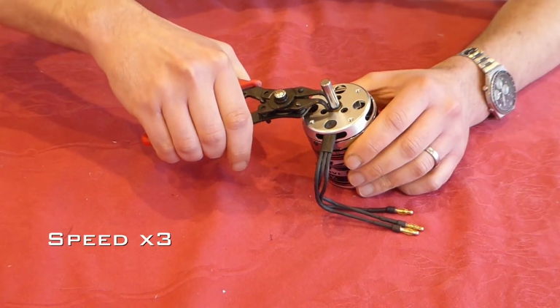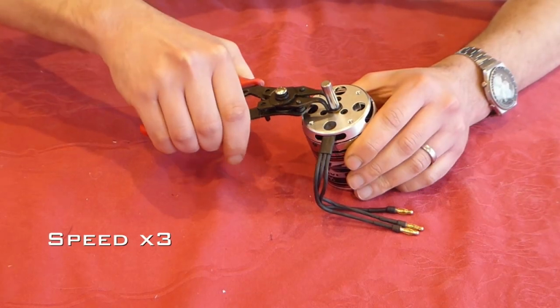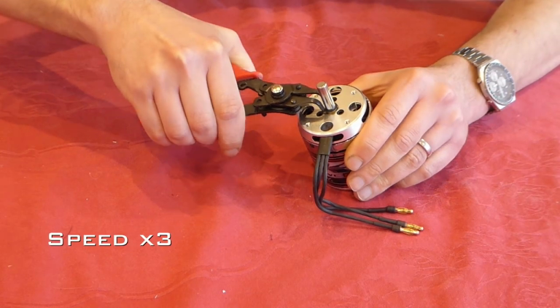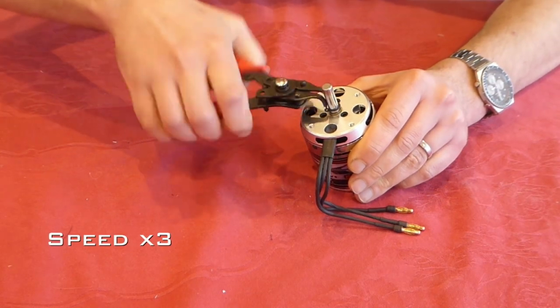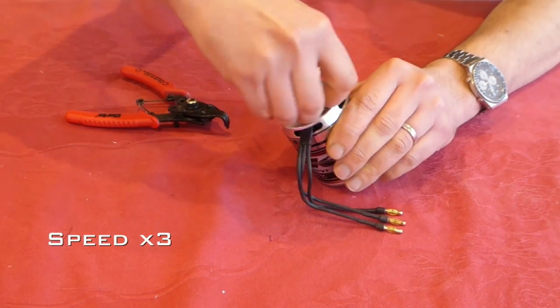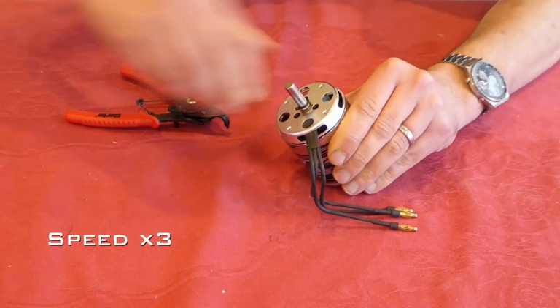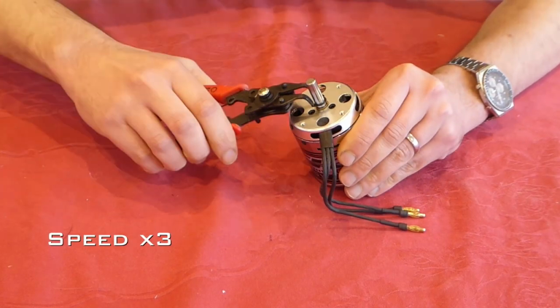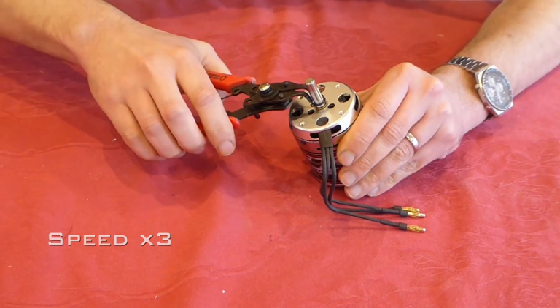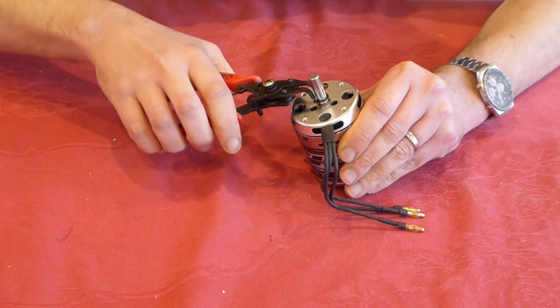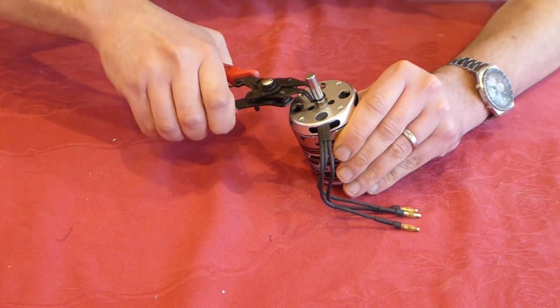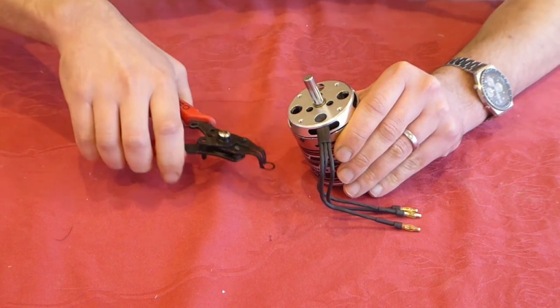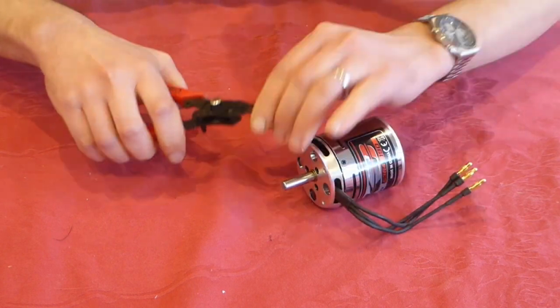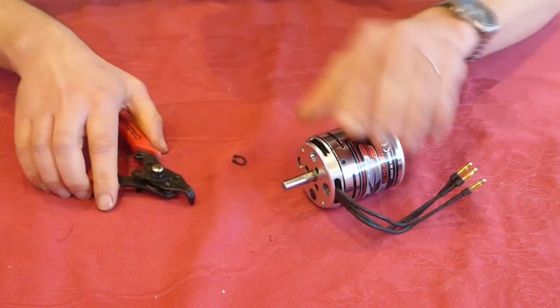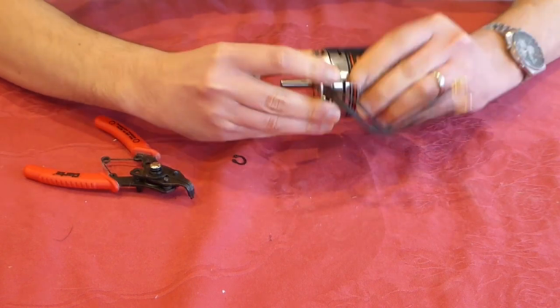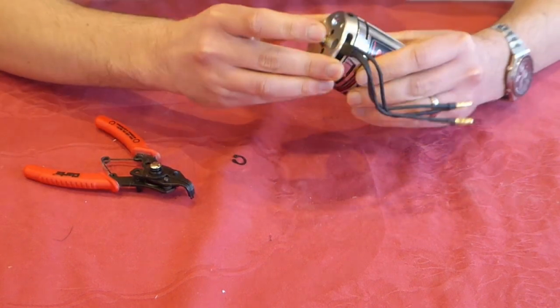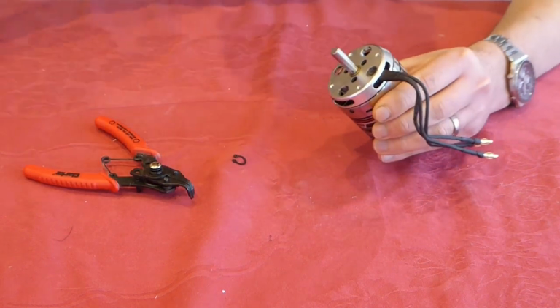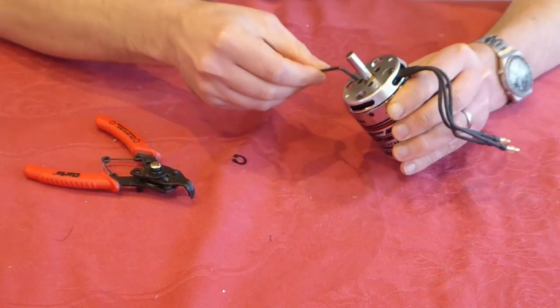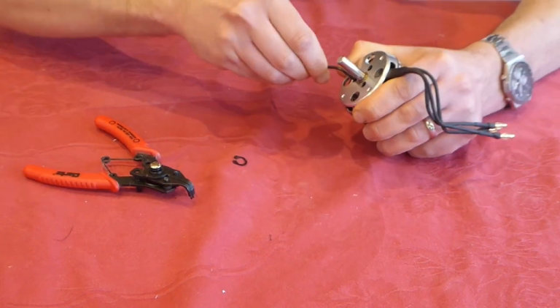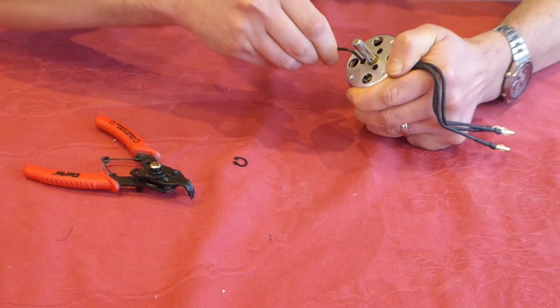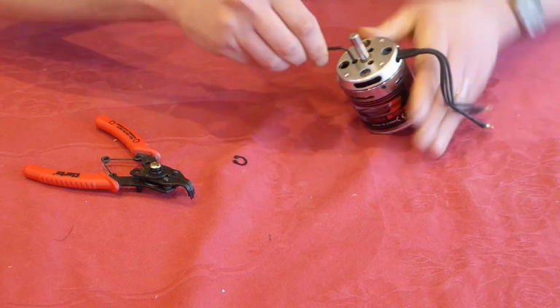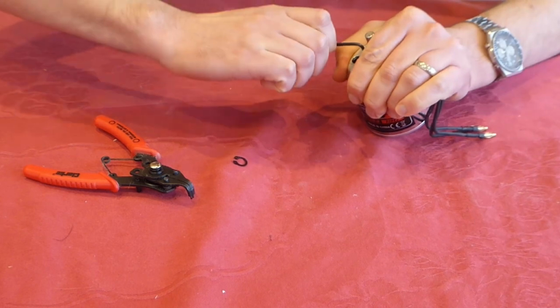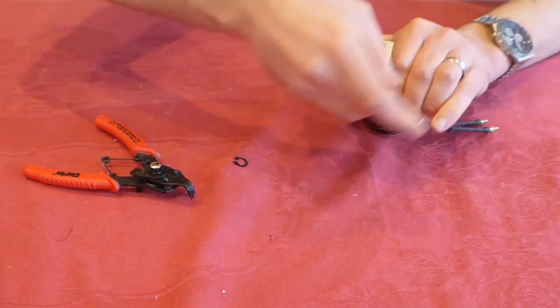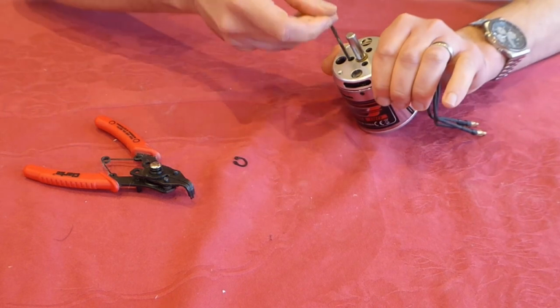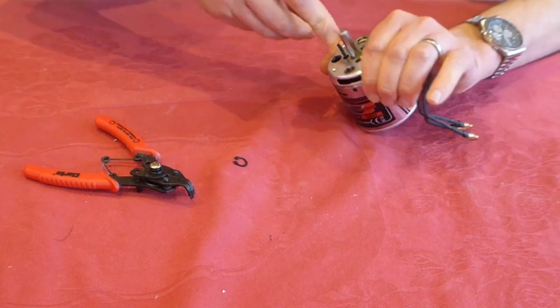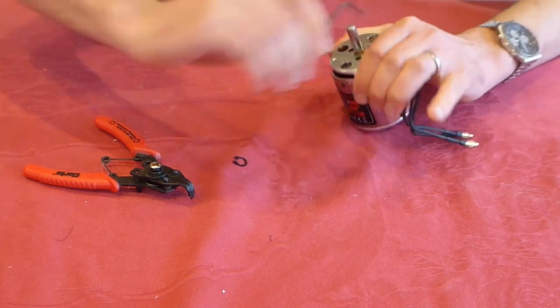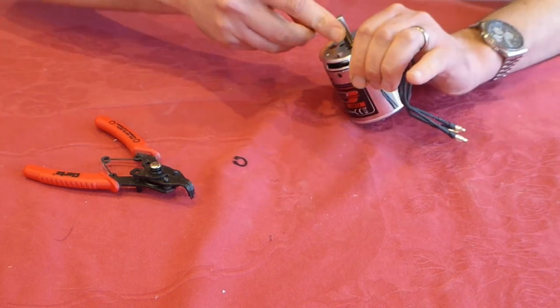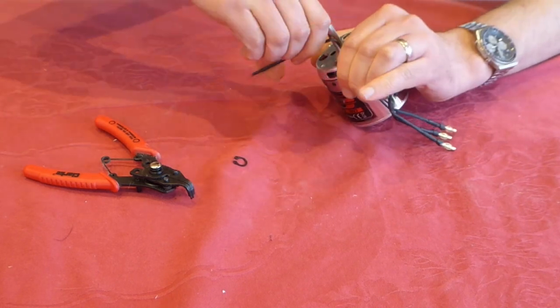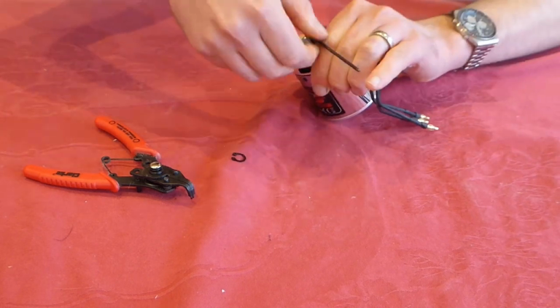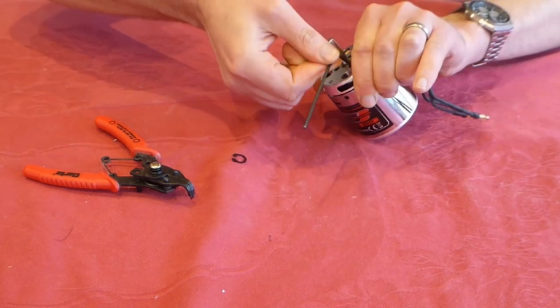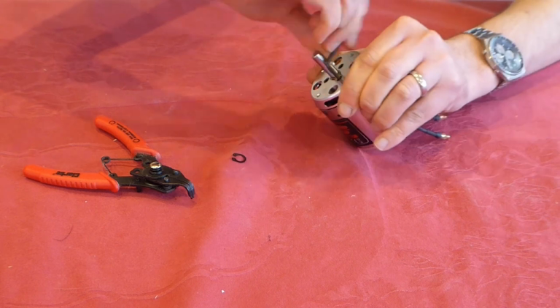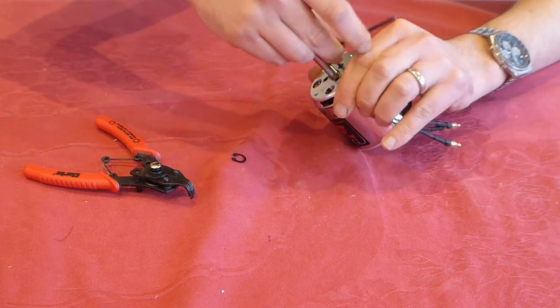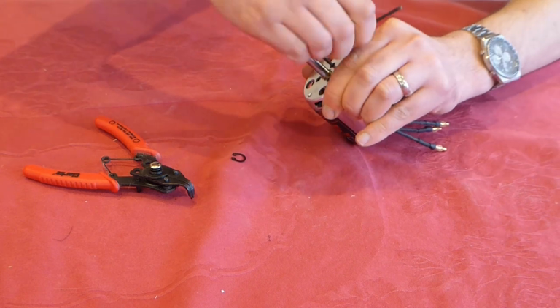Let's start by disassembling the motor in order to replace the shaft. I found one grub screw that was really difficult to remove as it had been done up really tight and secured with permanent red thread lock. In the end I had to drill it out.